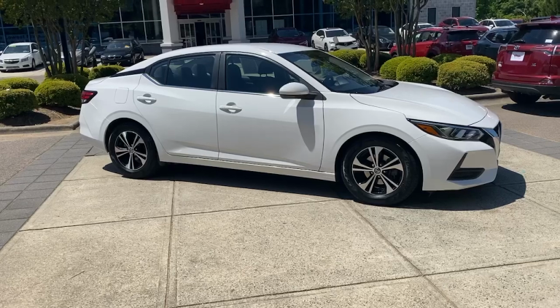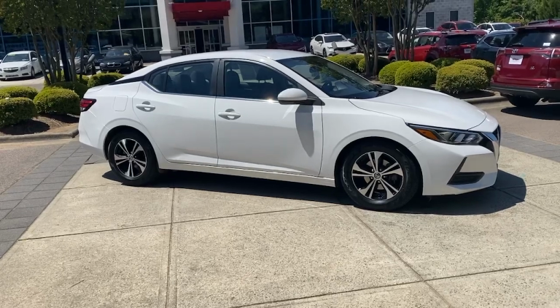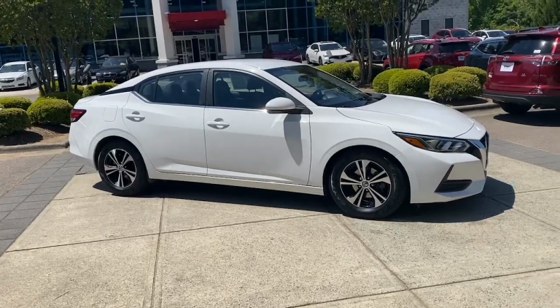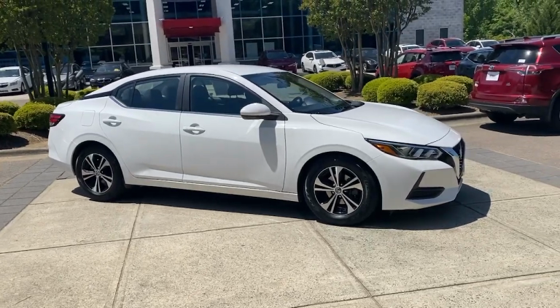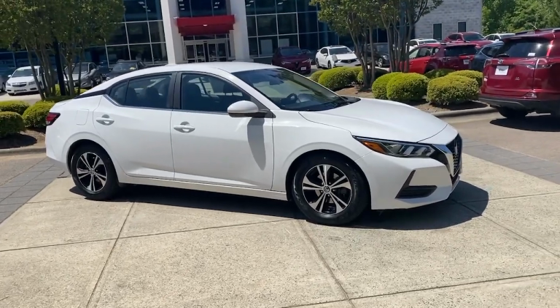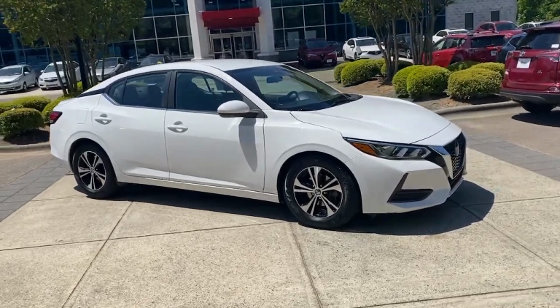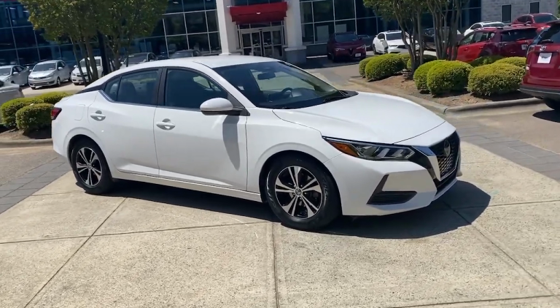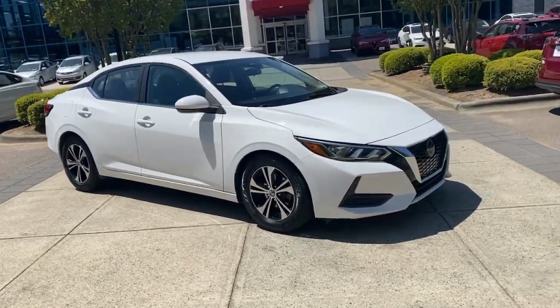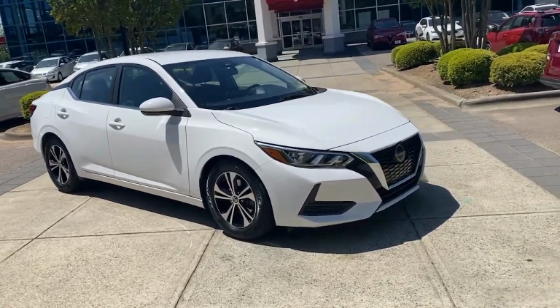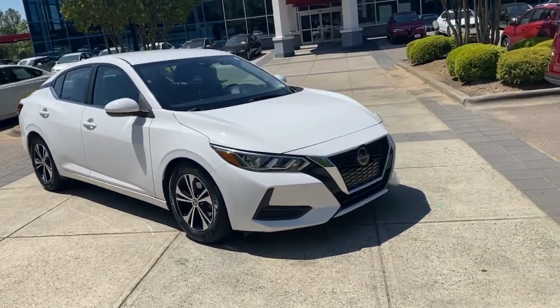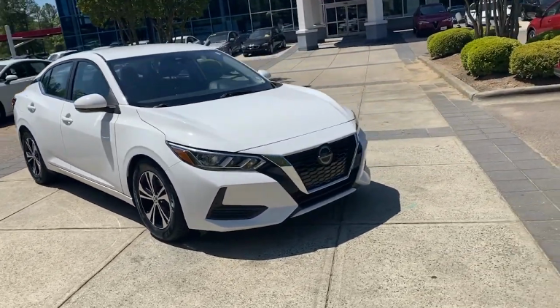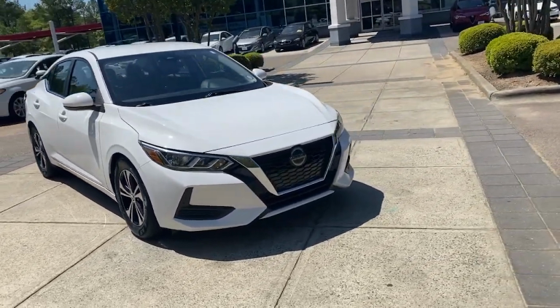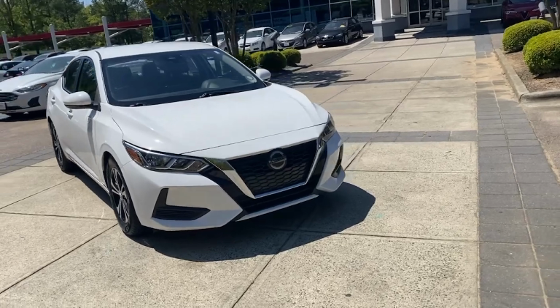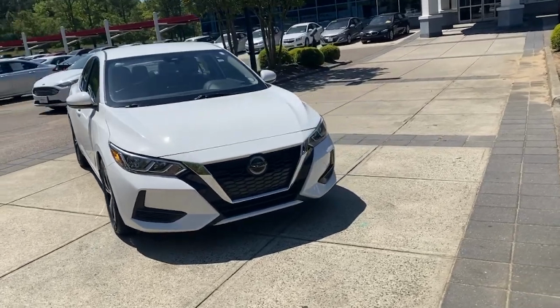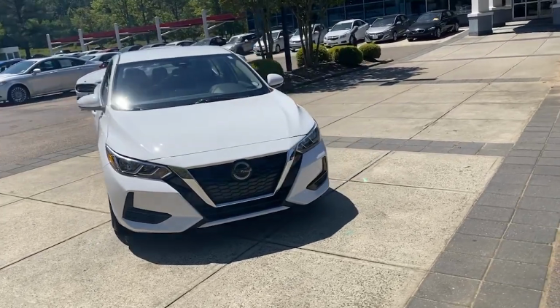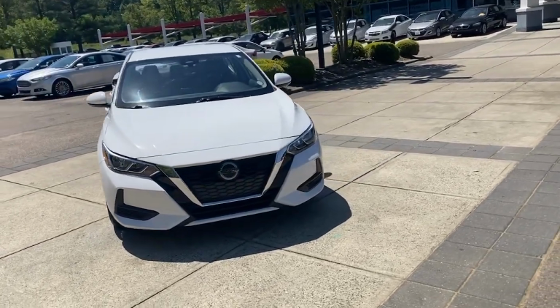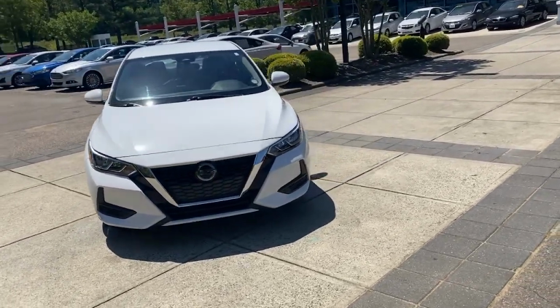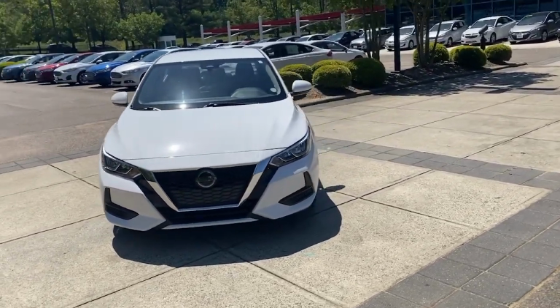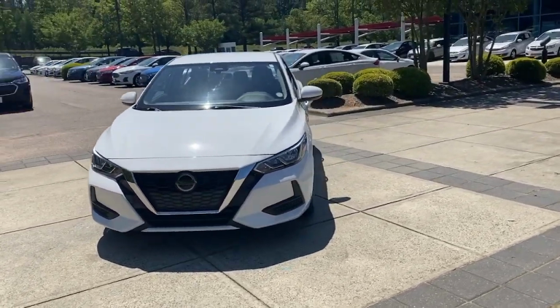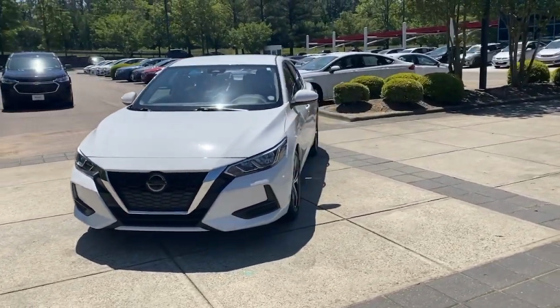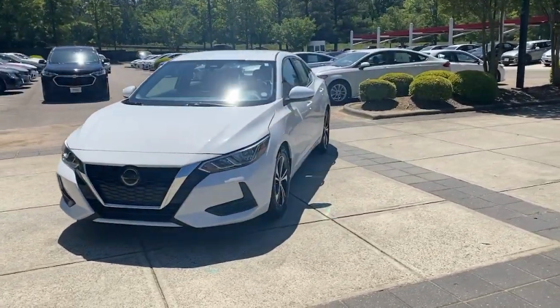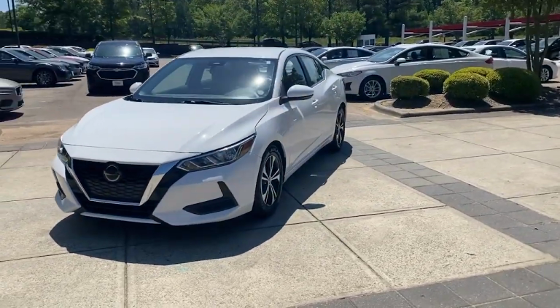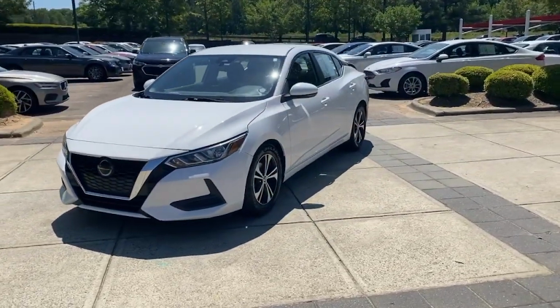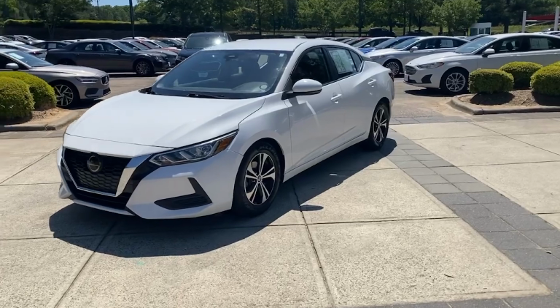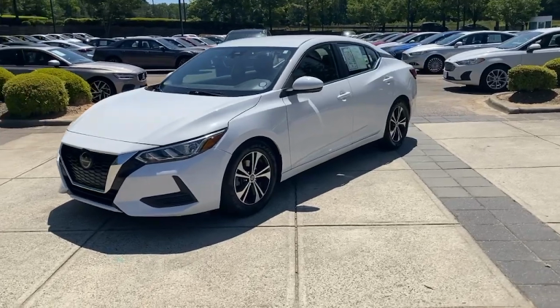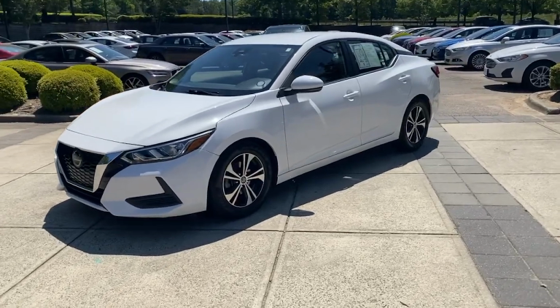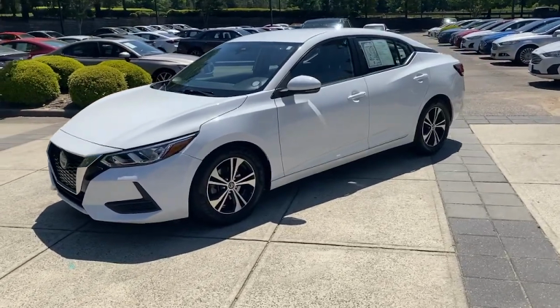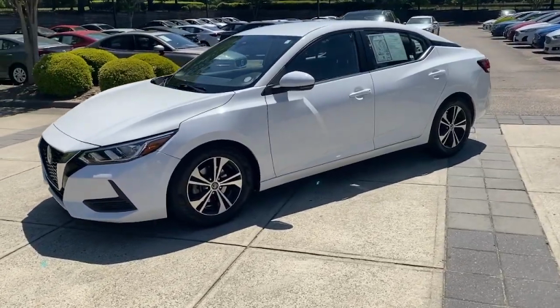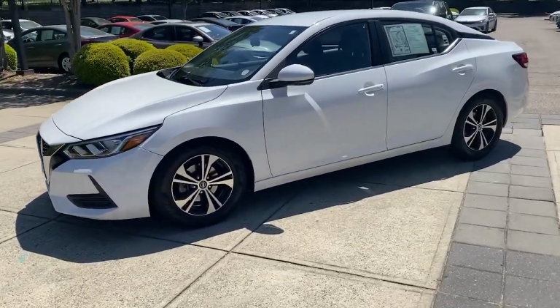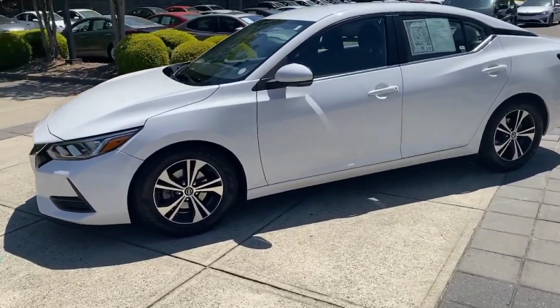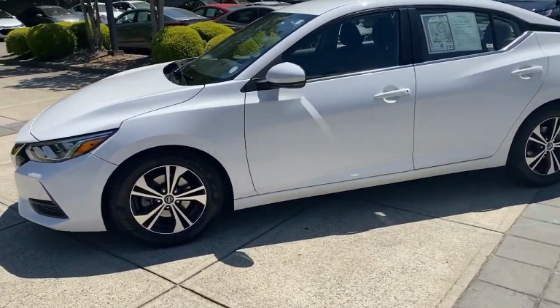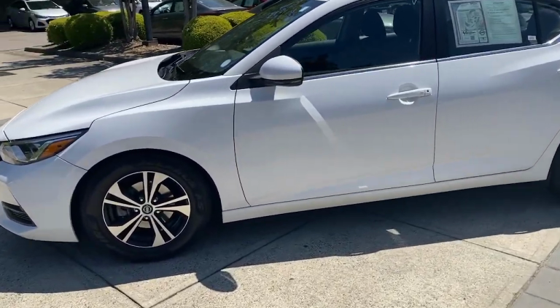Your next car could be the 2020 Nissan Sentra. This vehicle is an outstanding buy with fewer than 70,000 miles on the odometer. This roomy Sentra makes your daily drive fun, comfortable, and convenient.